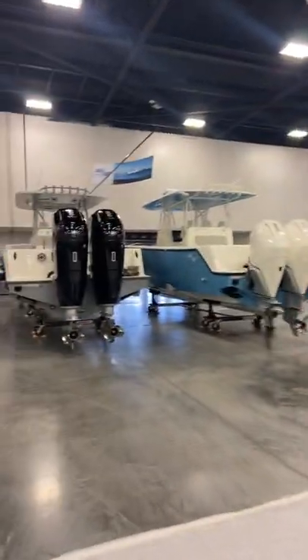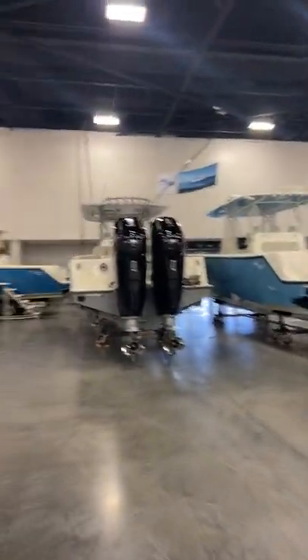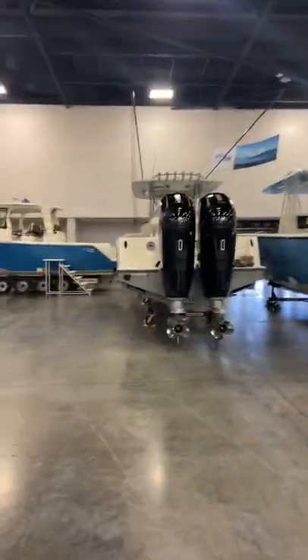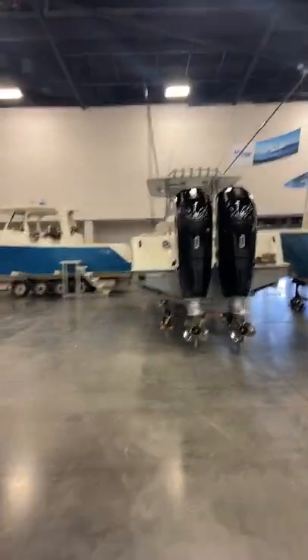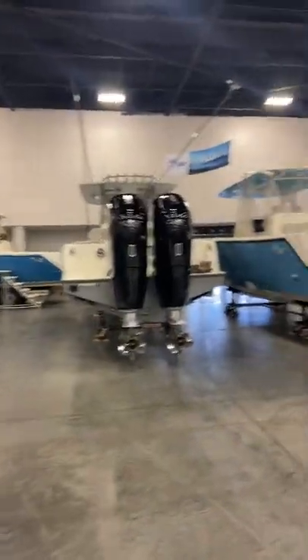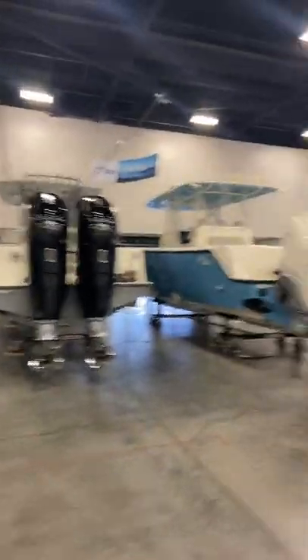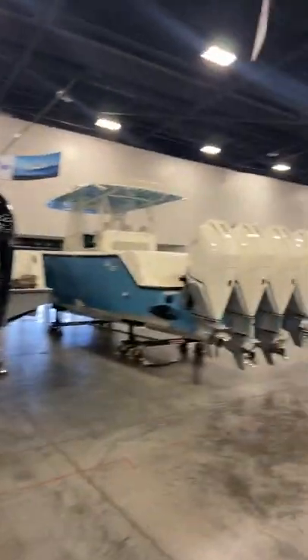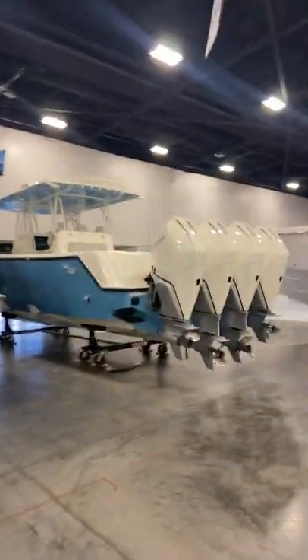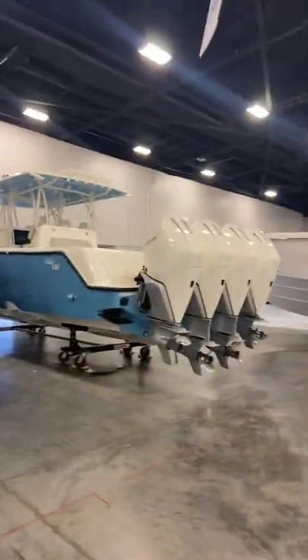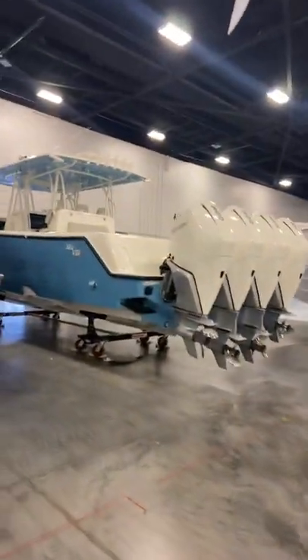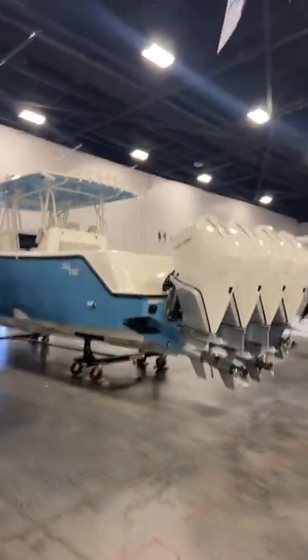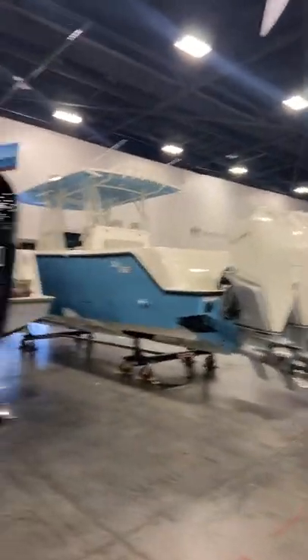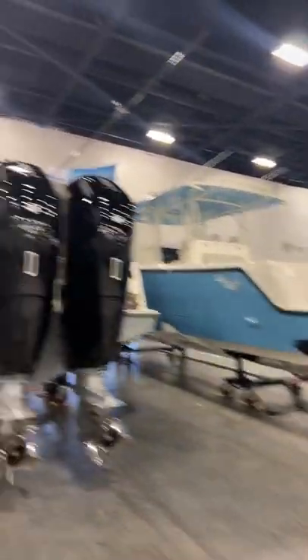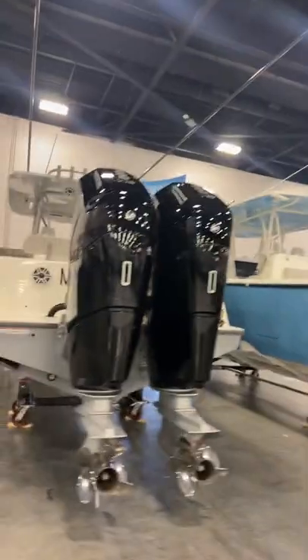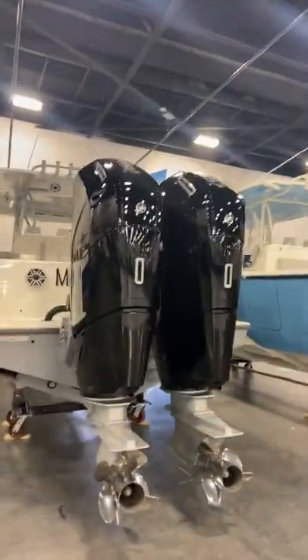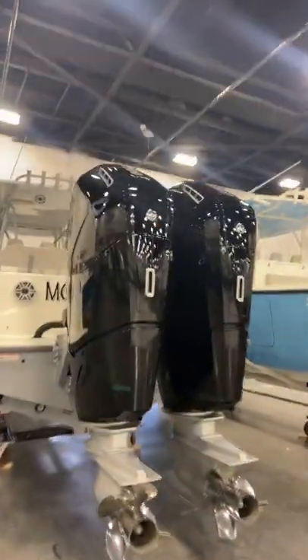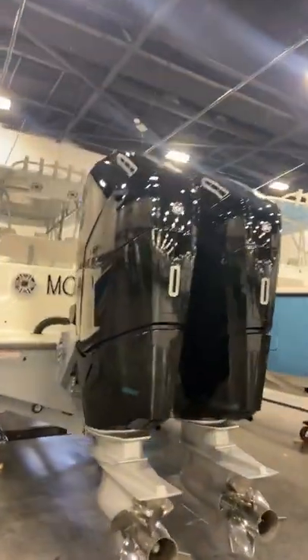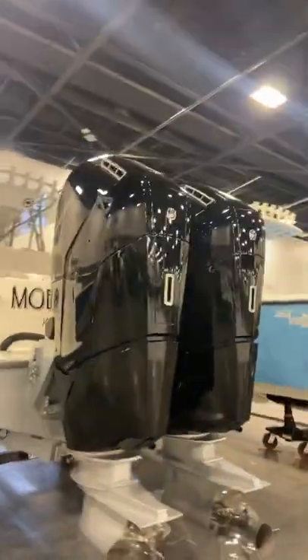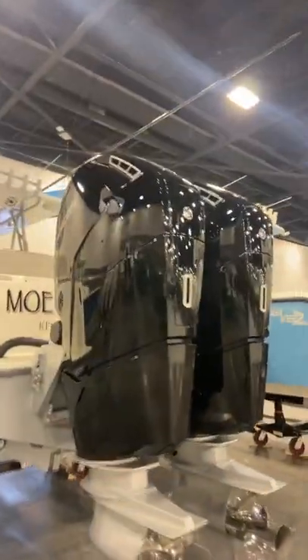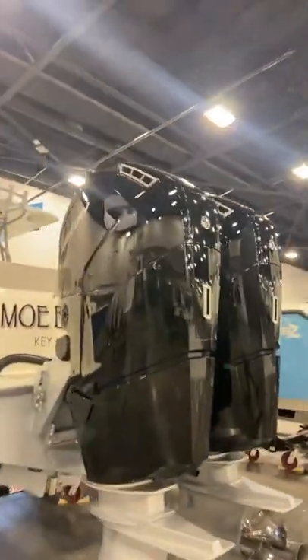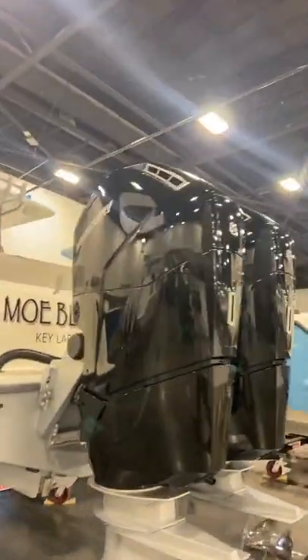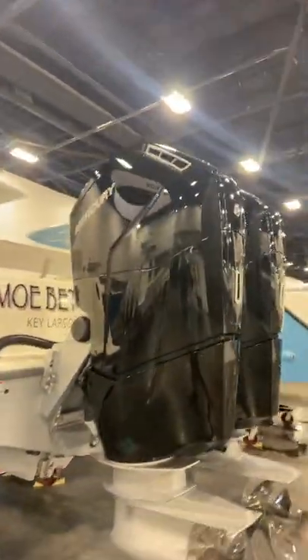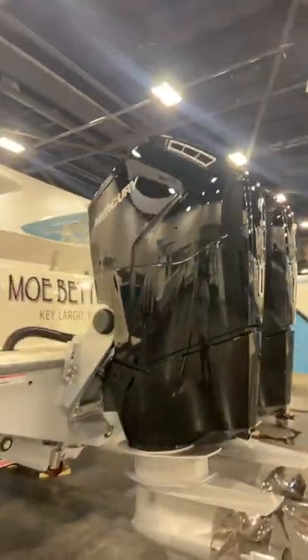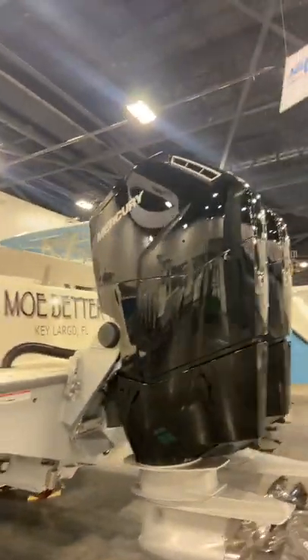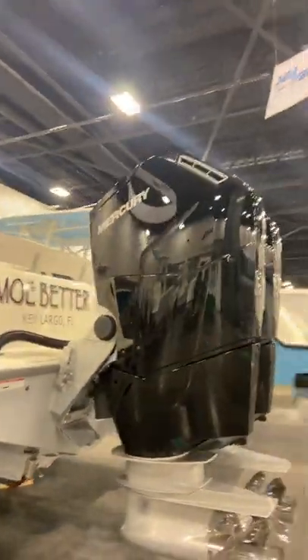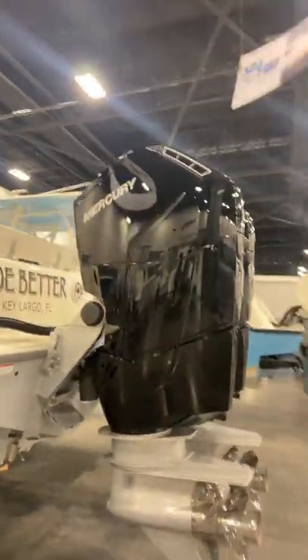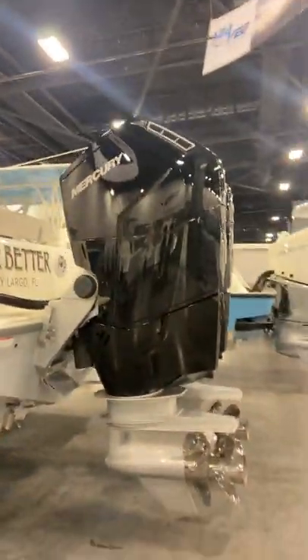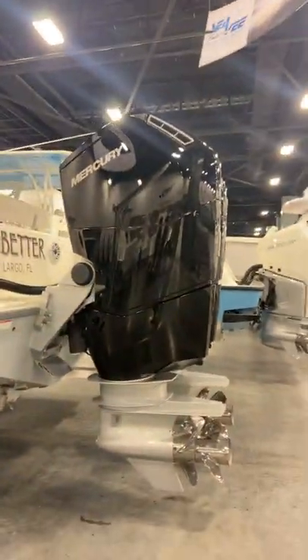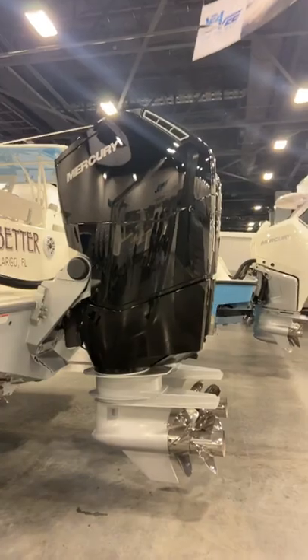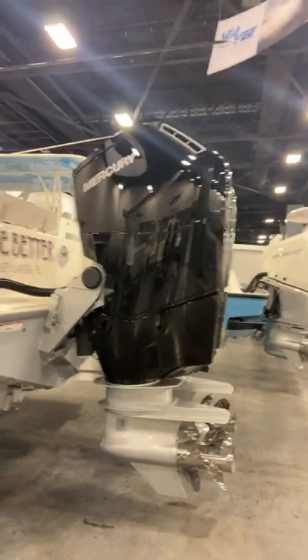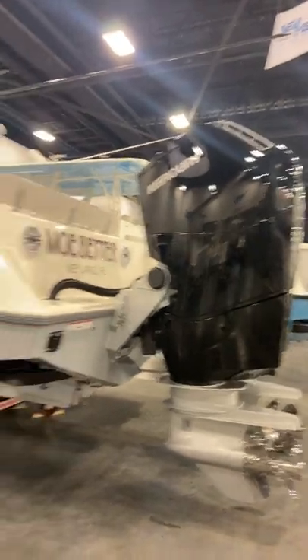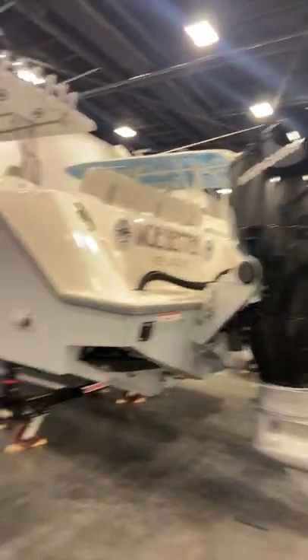Let's give you guys a little glimpse of the type of center consoles they'll be having. Check this thing out — holy crap, dual 600s!